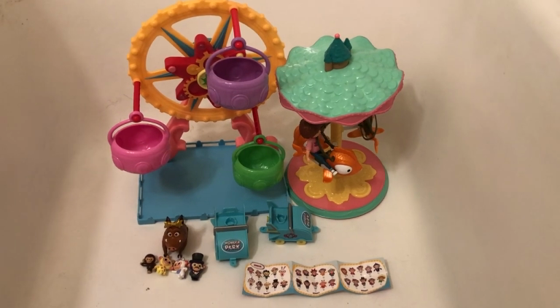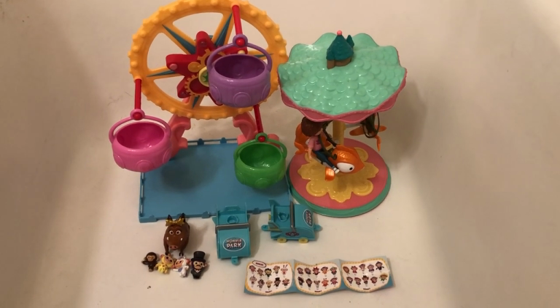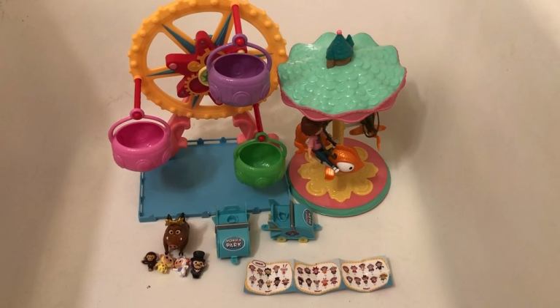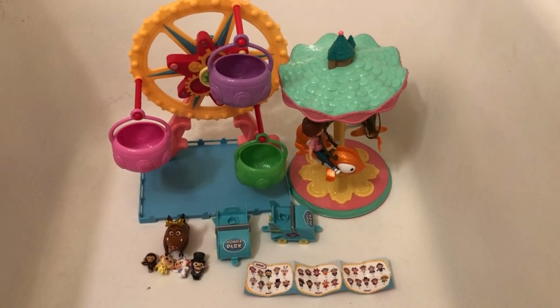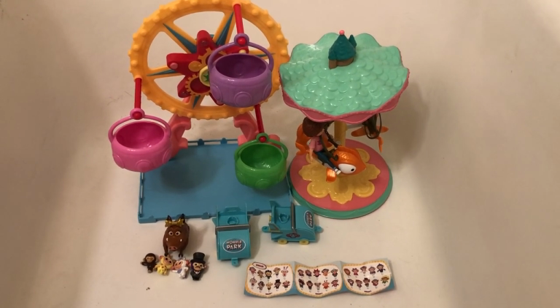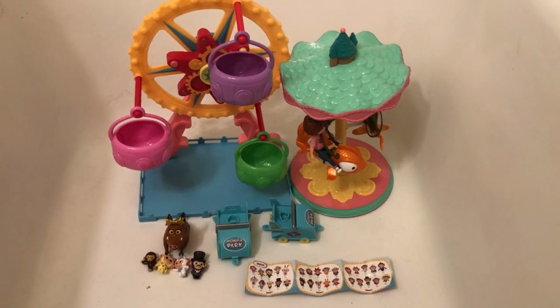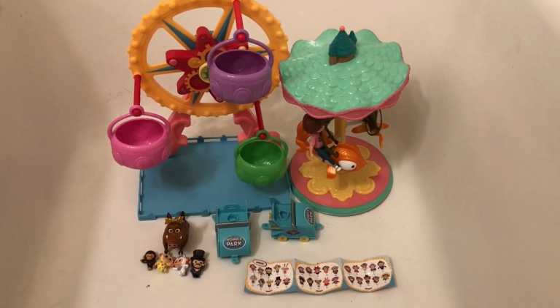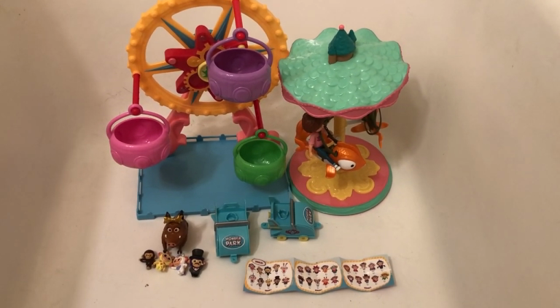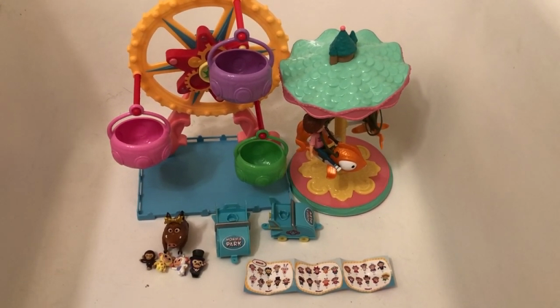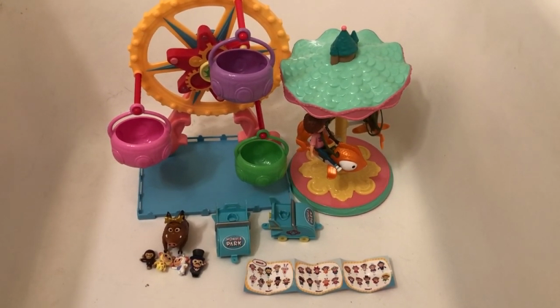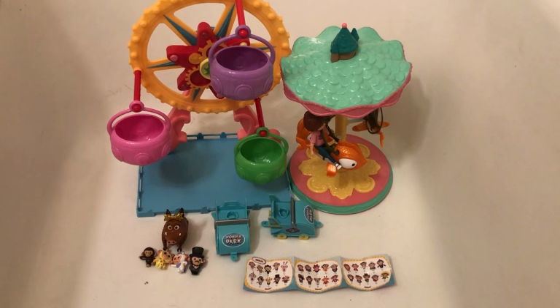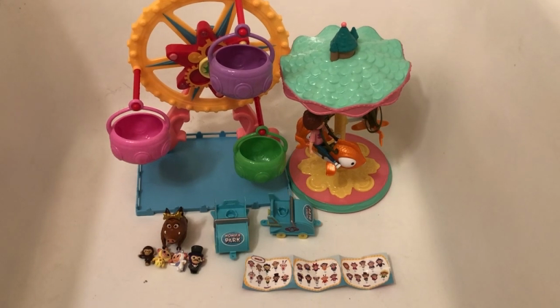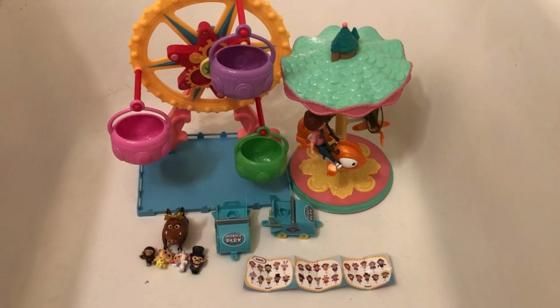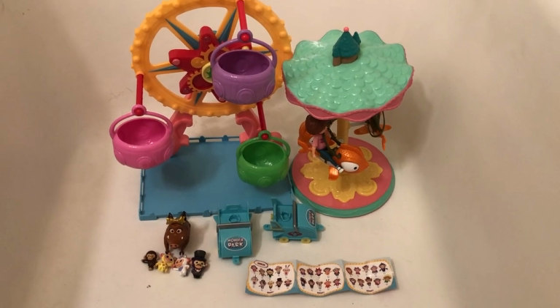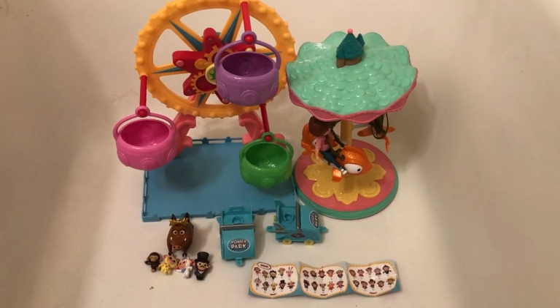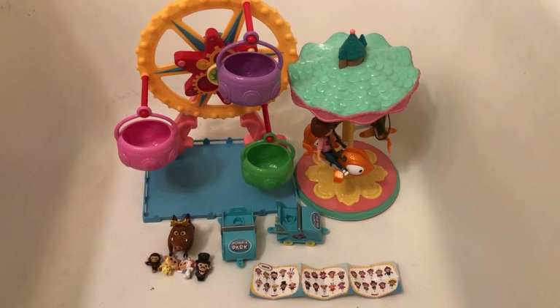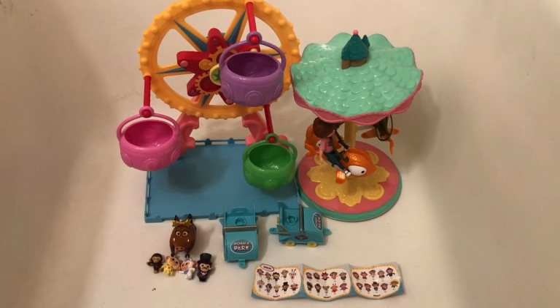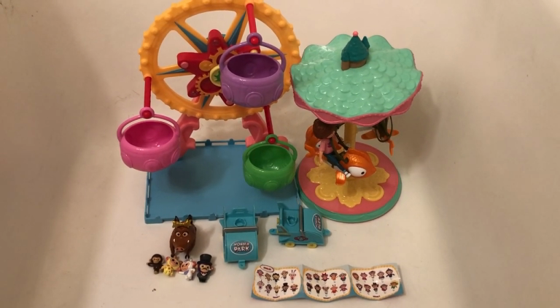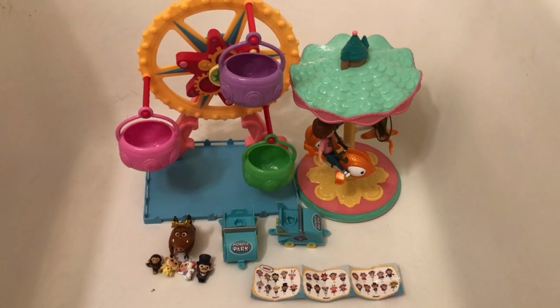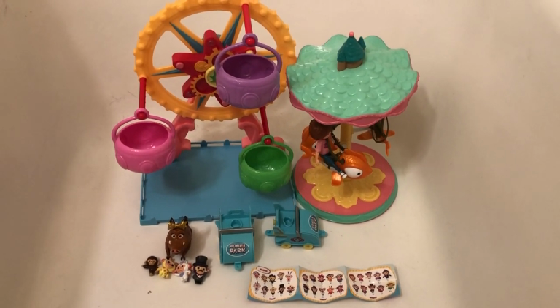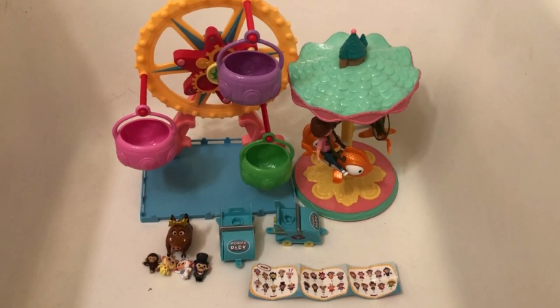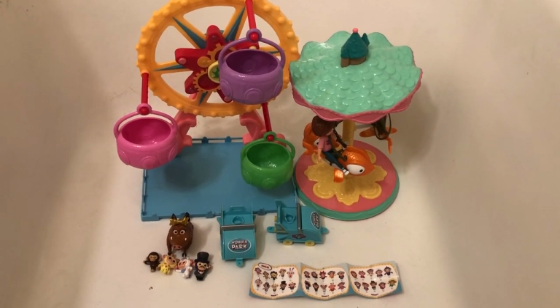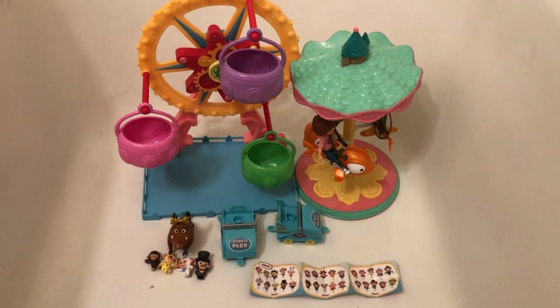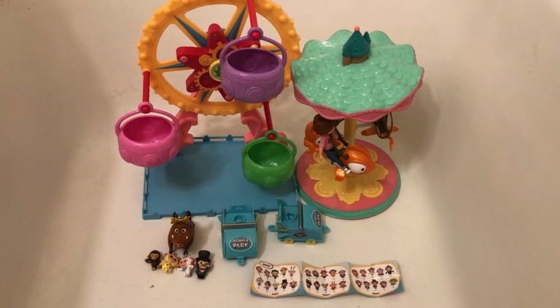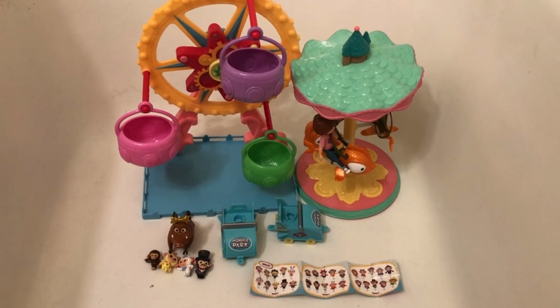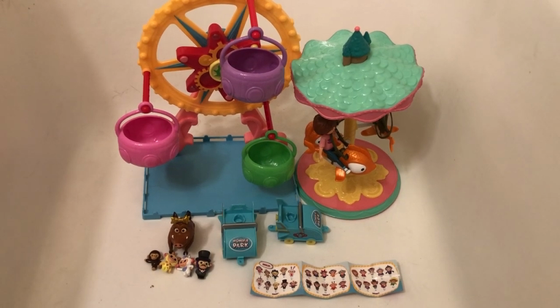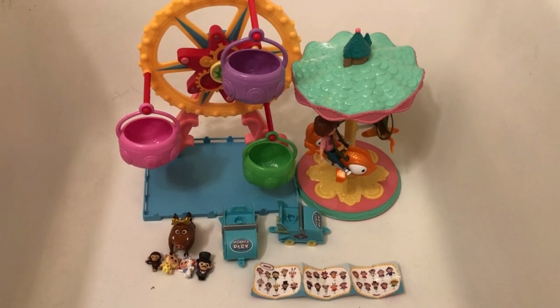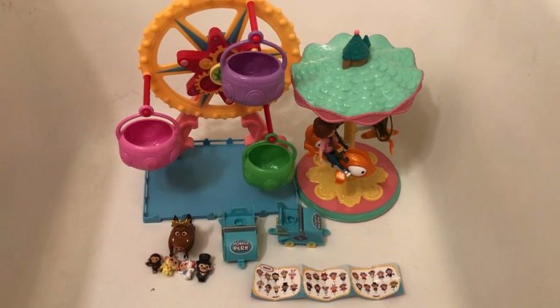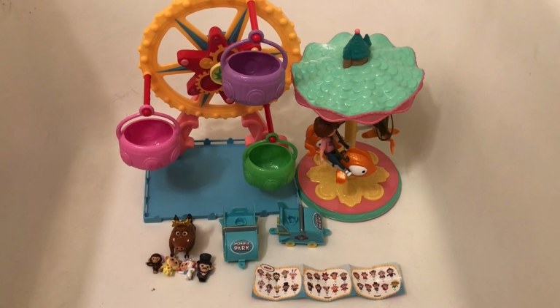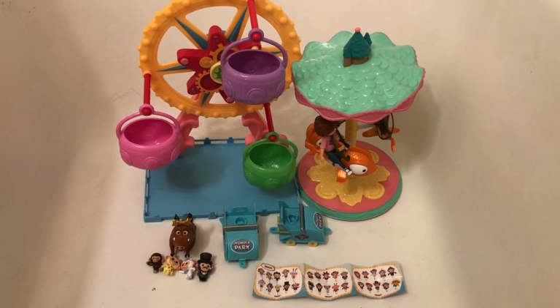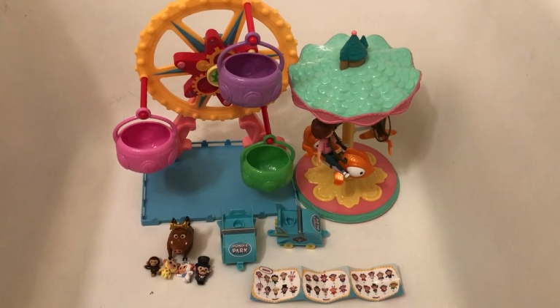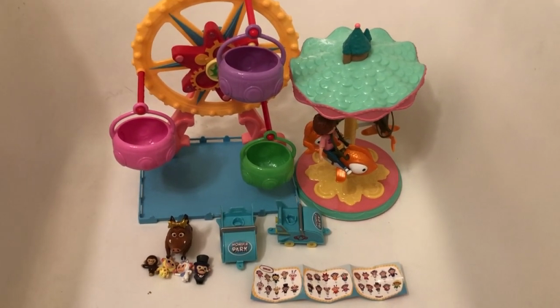Hello toy fans! Today I'm reviewing two play sets and then two little collectible pieces from the Wonder Park toy line. This is a line of toys inspired by the new animated film Wonder Park.